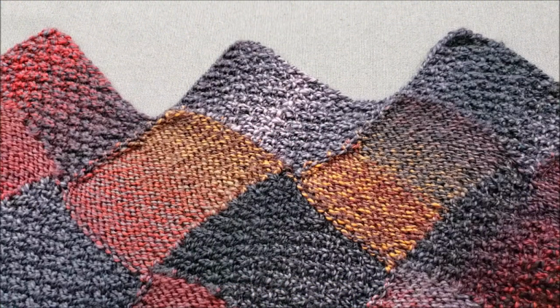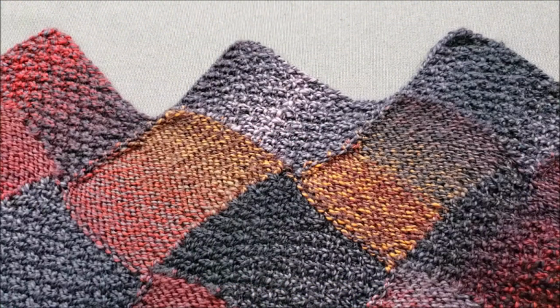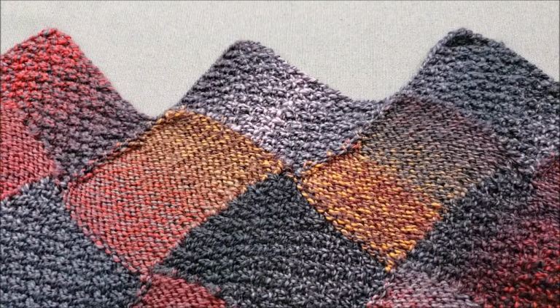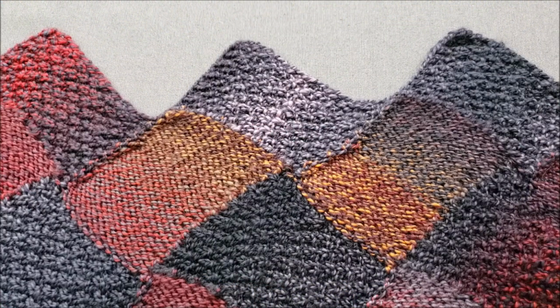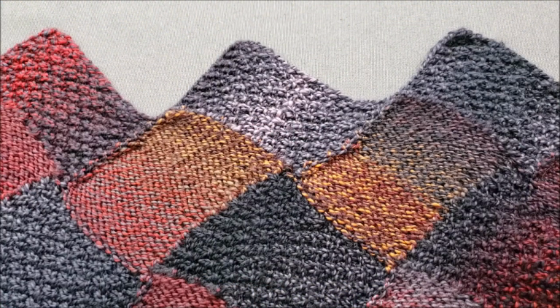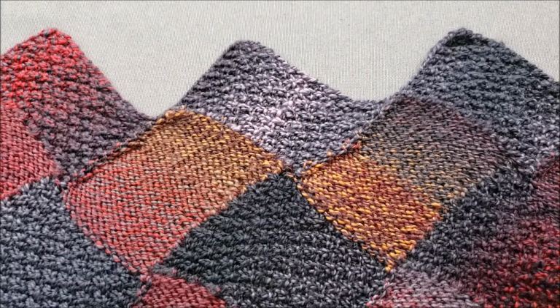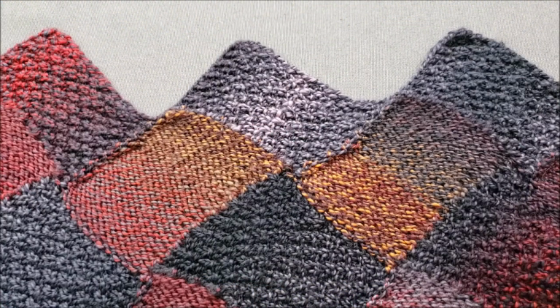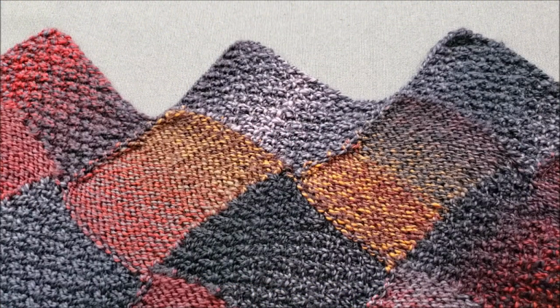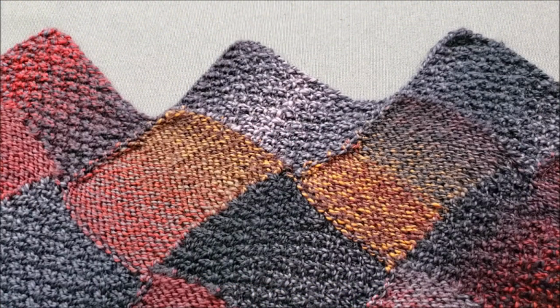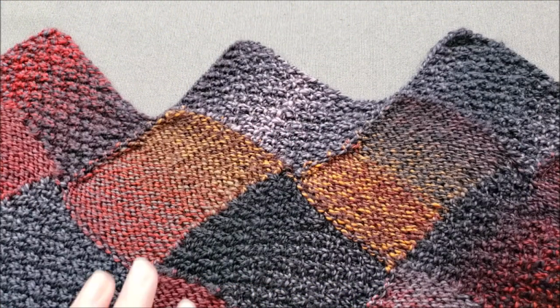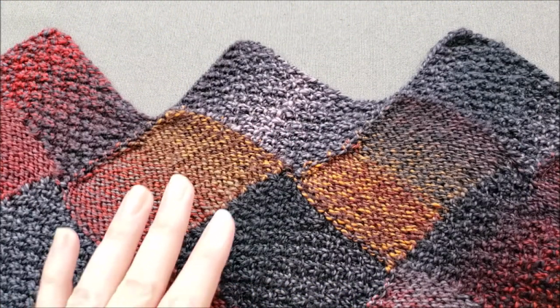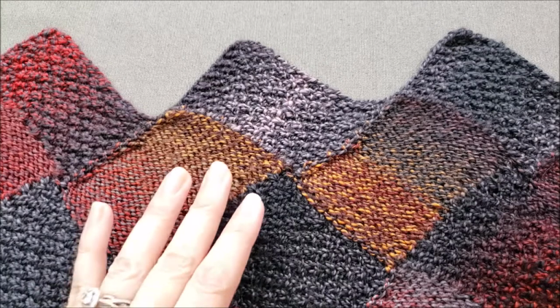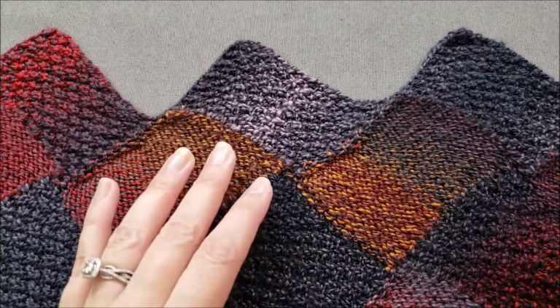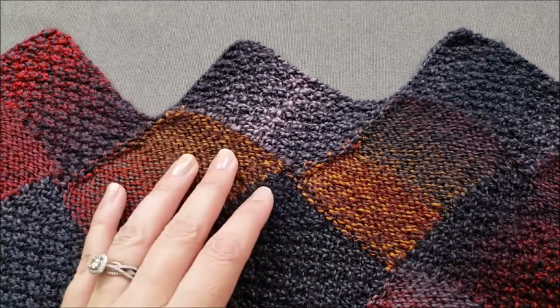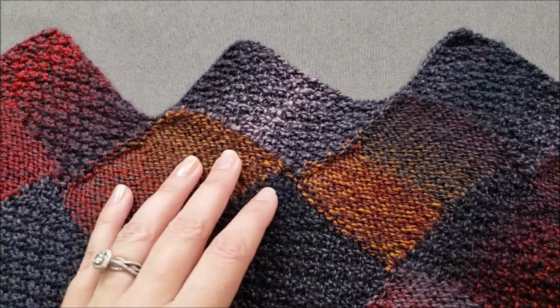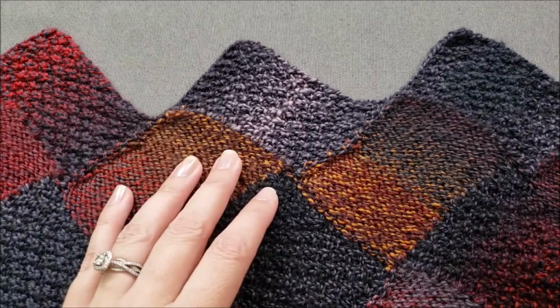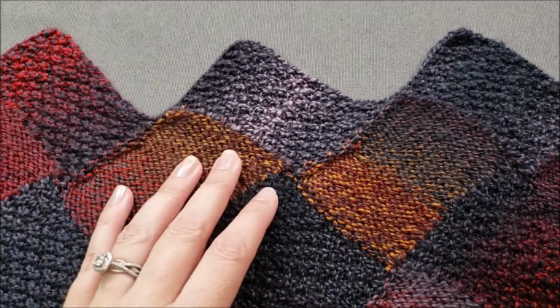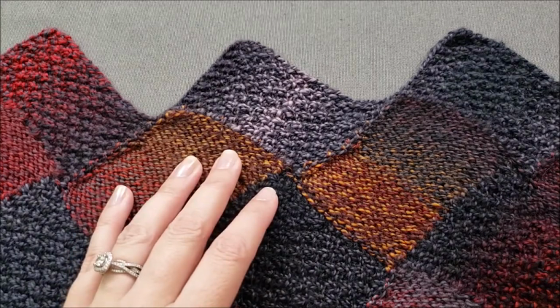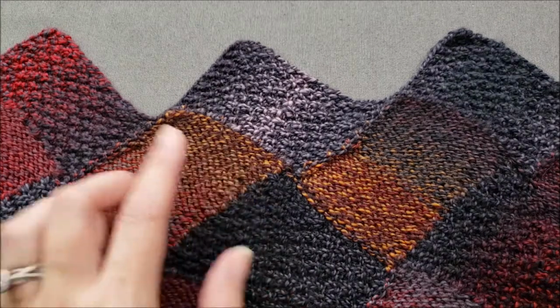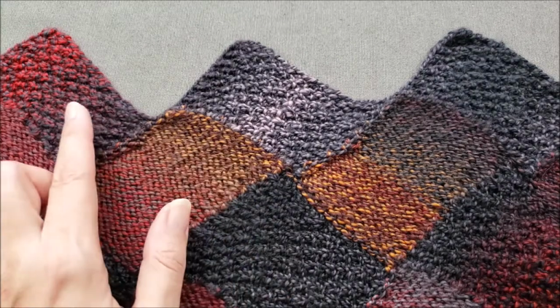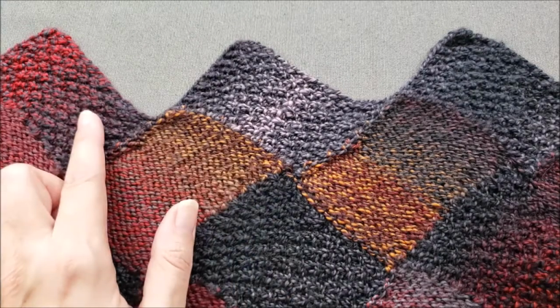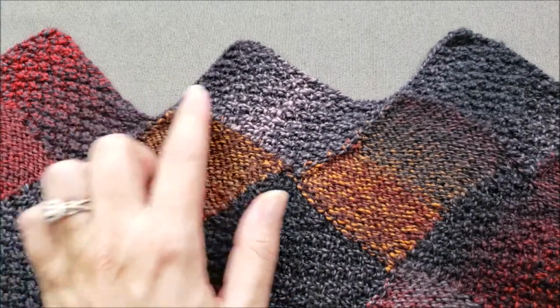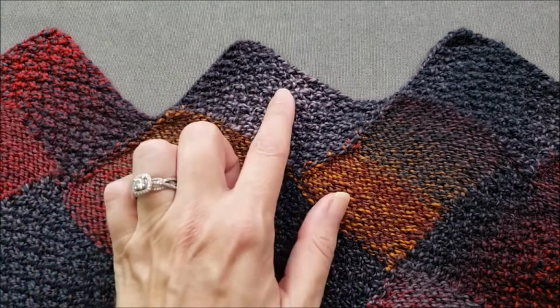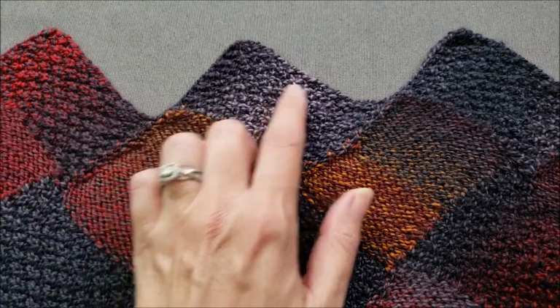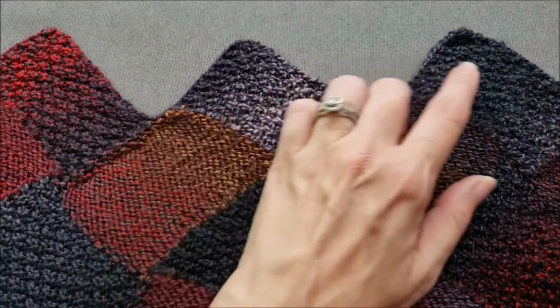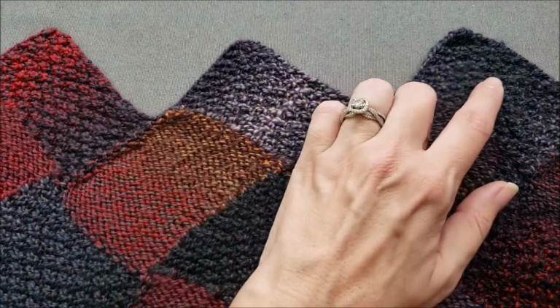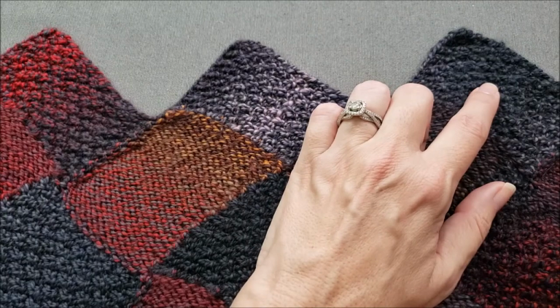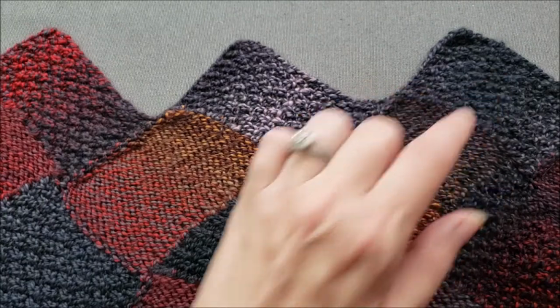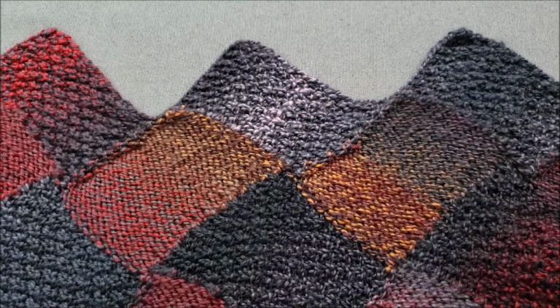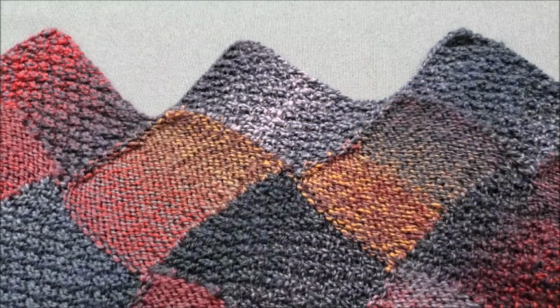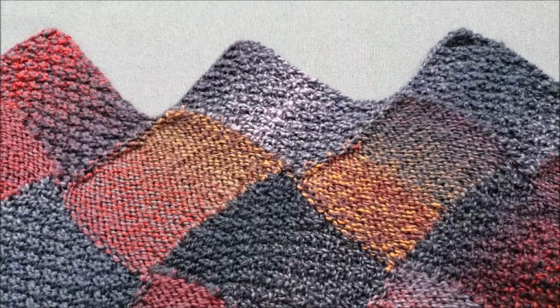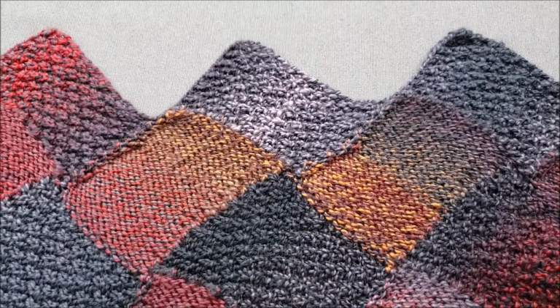Hi, I'm Ellen from the Chili Dog. Today I'm going to show you how to finish off an entrelac piece with end rectangles like those I've used in my Bon Voyage shawl.